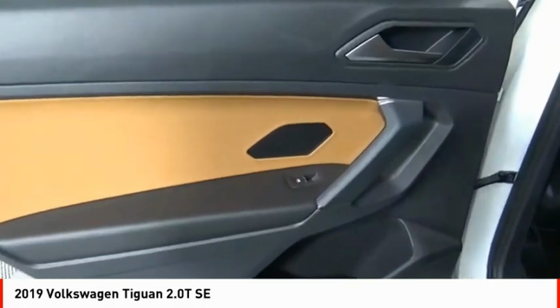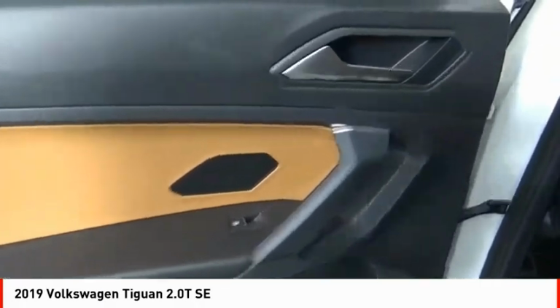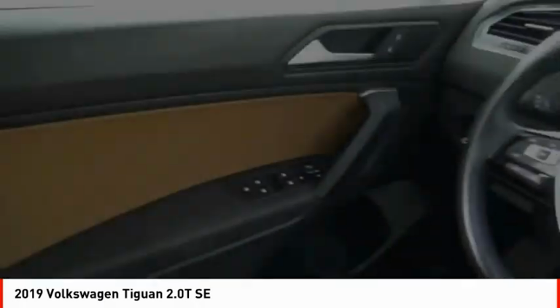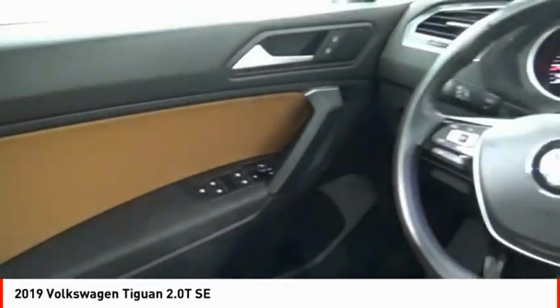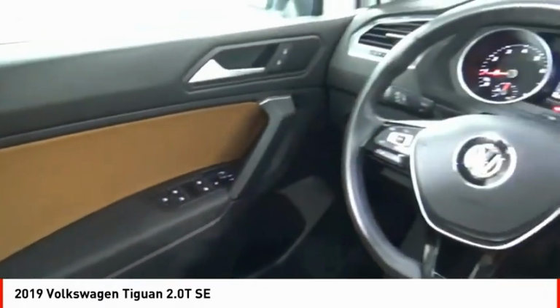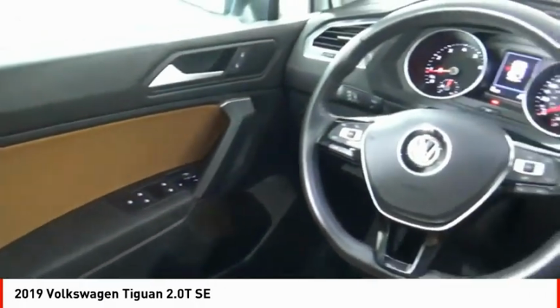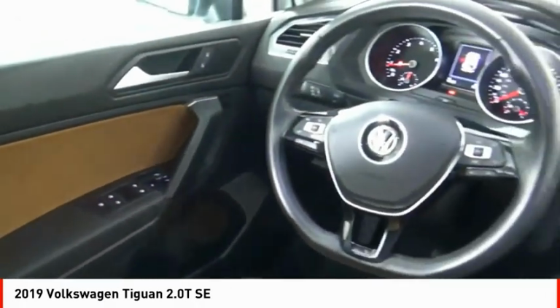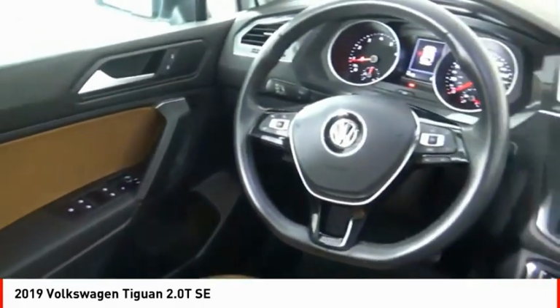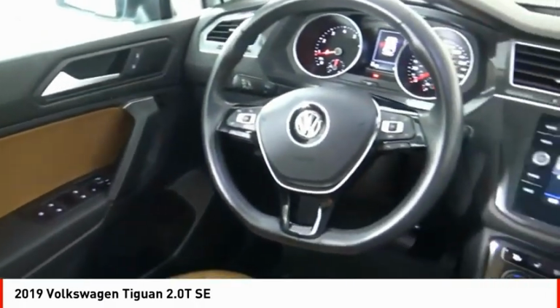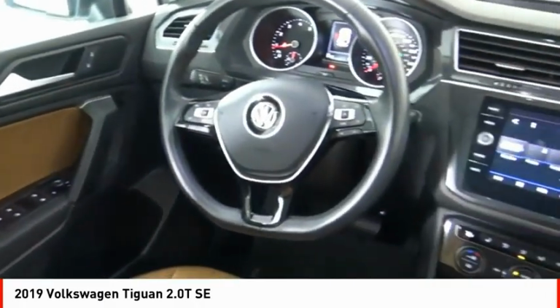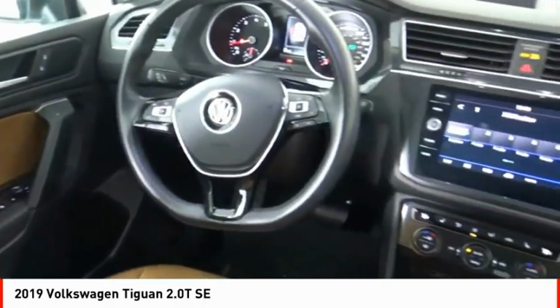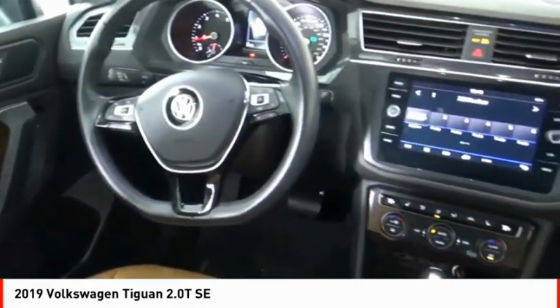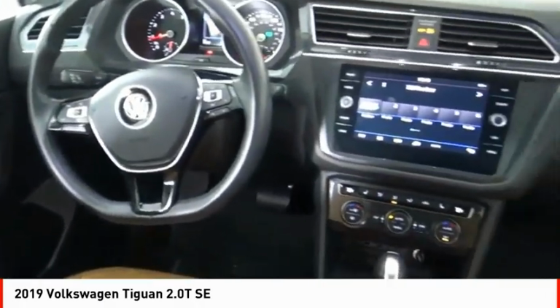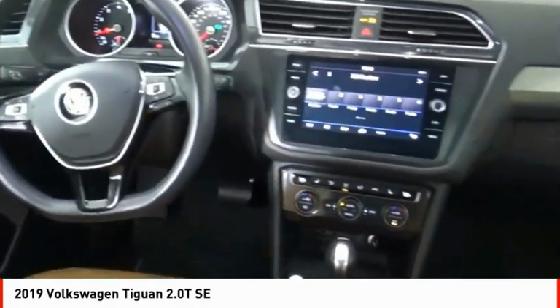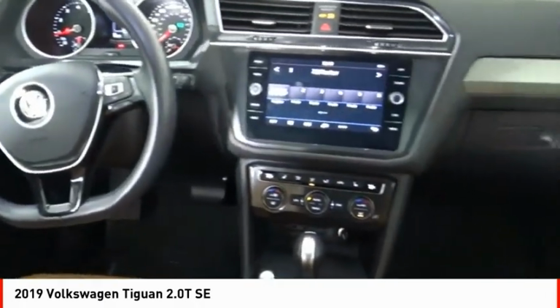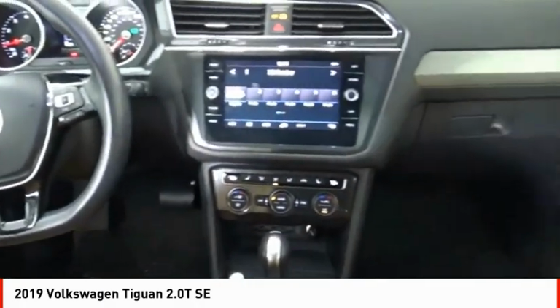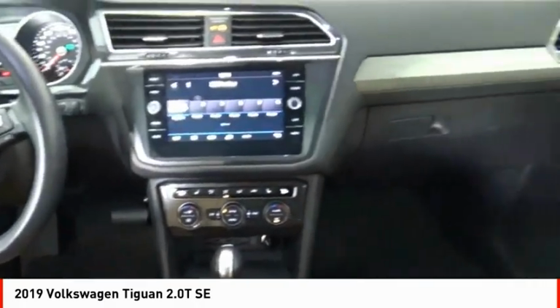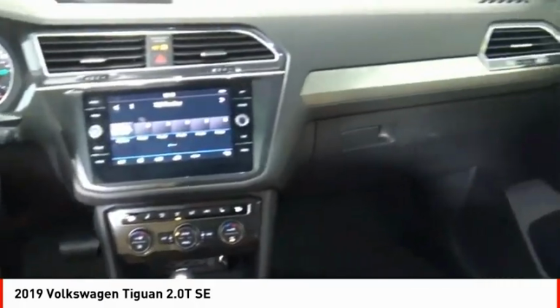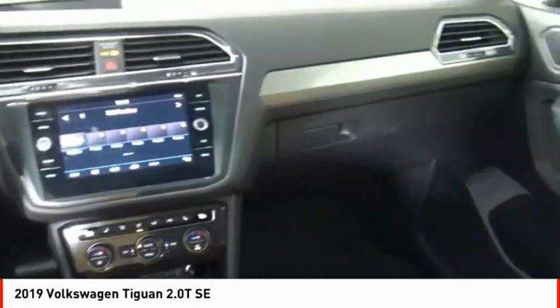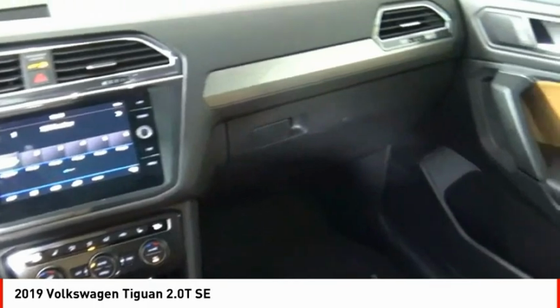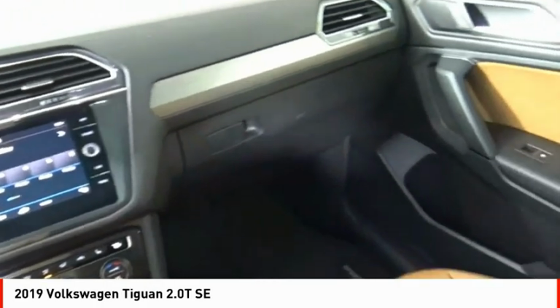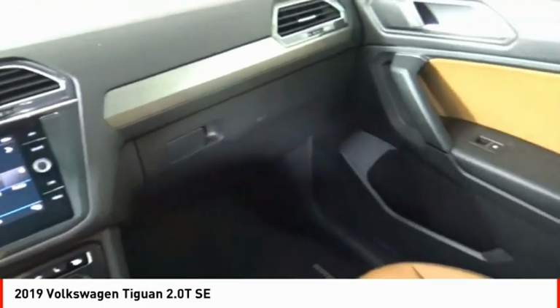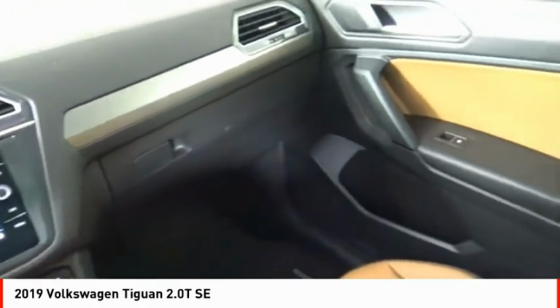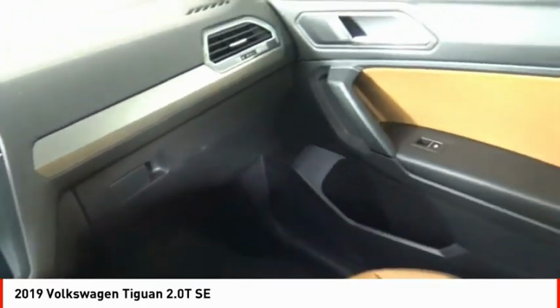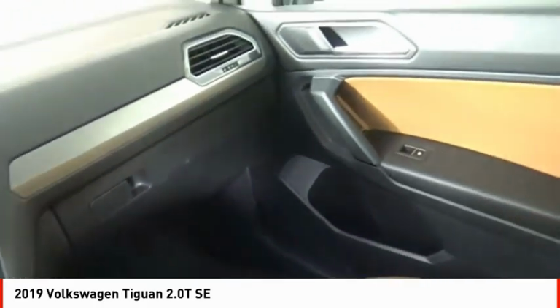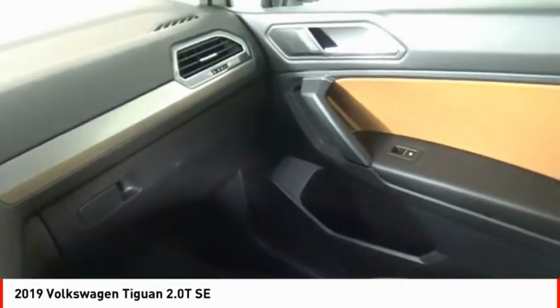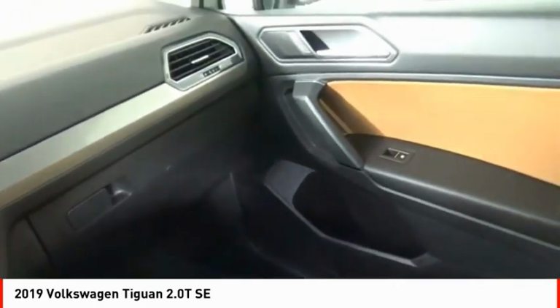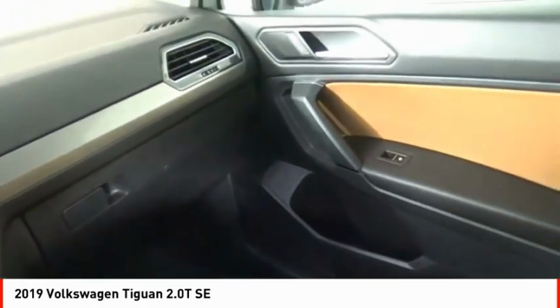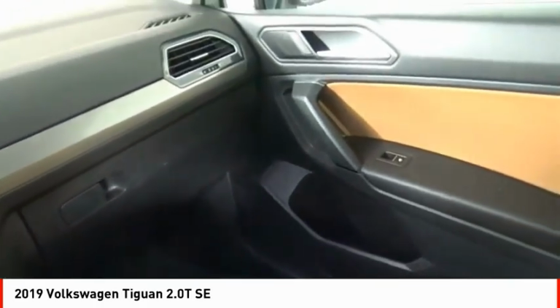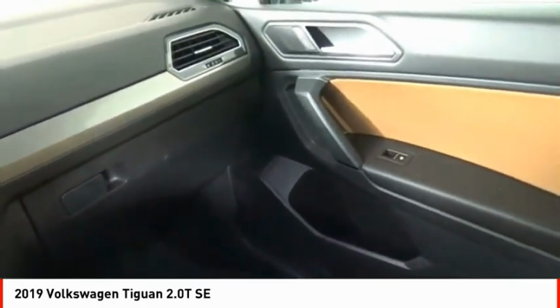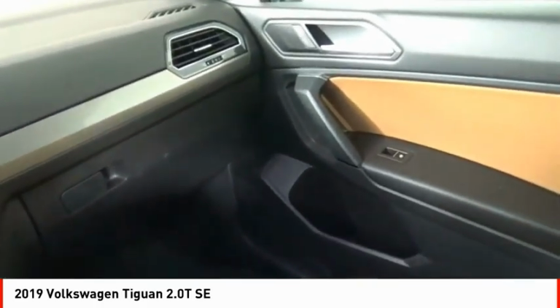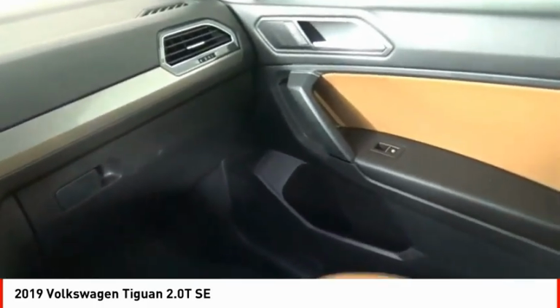Cargo area 12-volt power outlet. This isn't just a vehicle, it's an experience. So stop in for a test drive today.